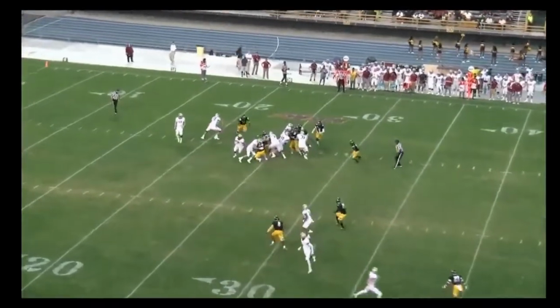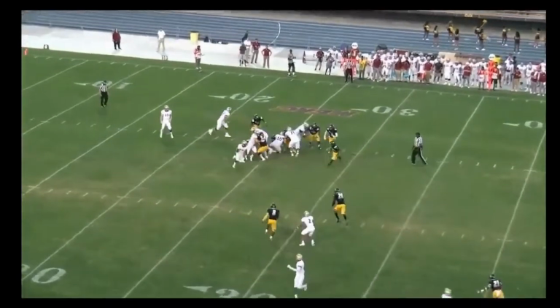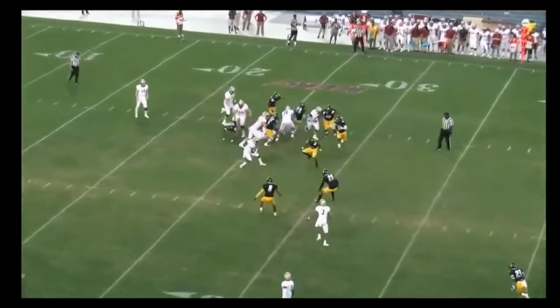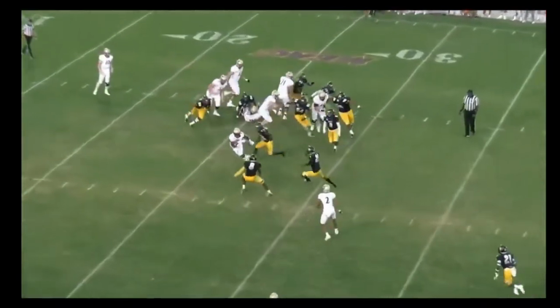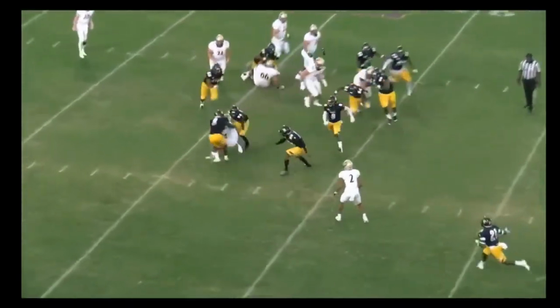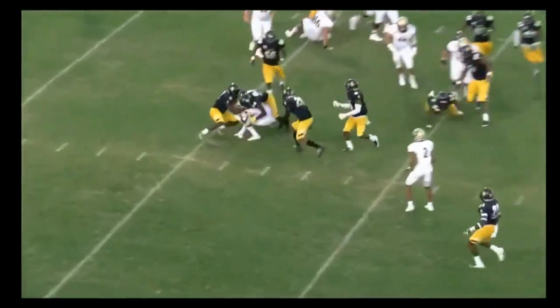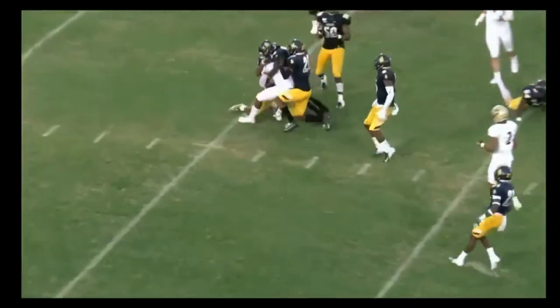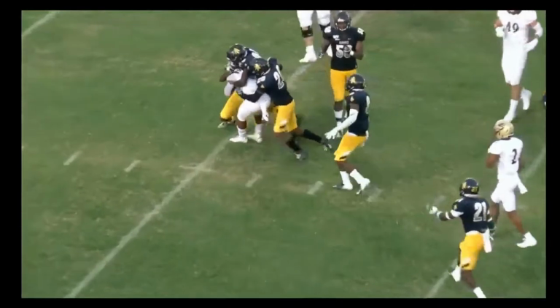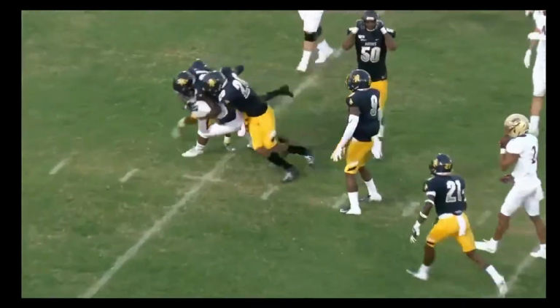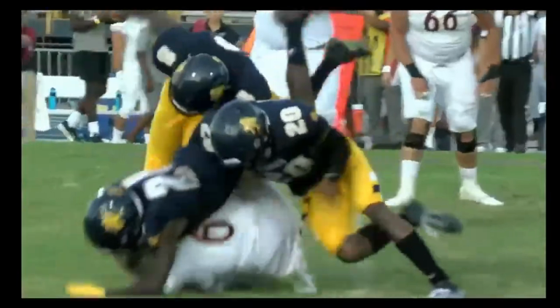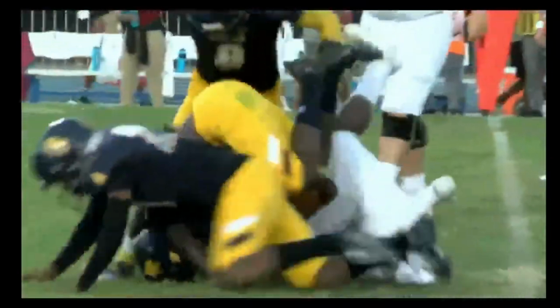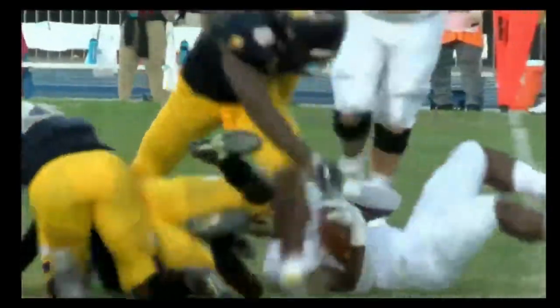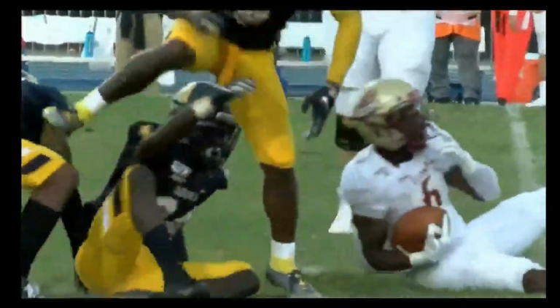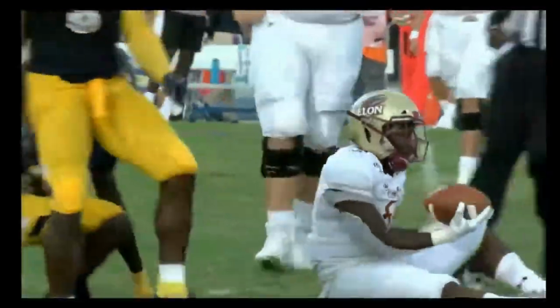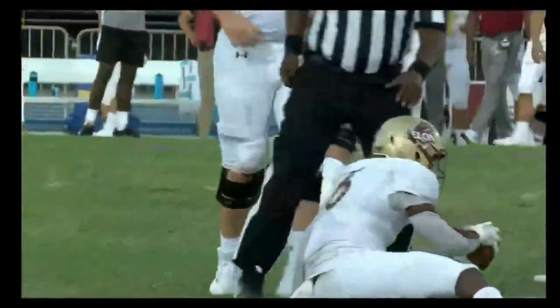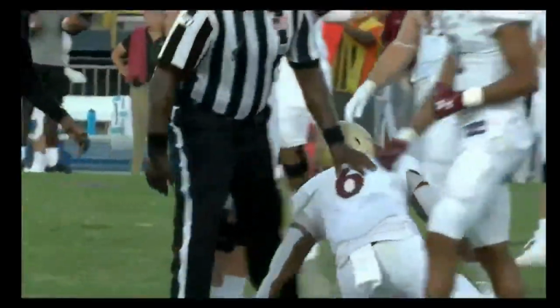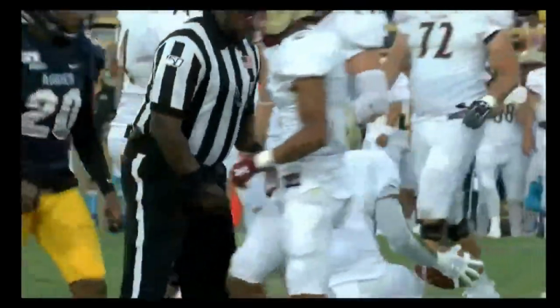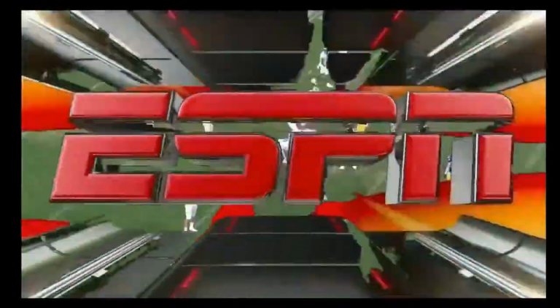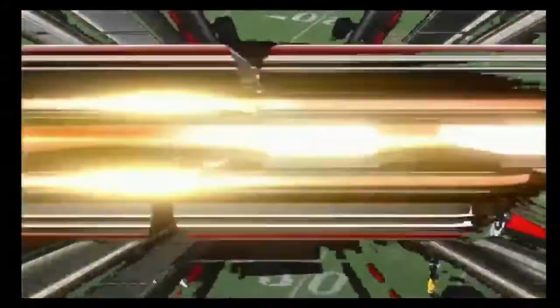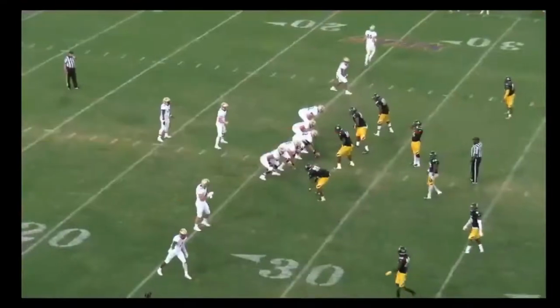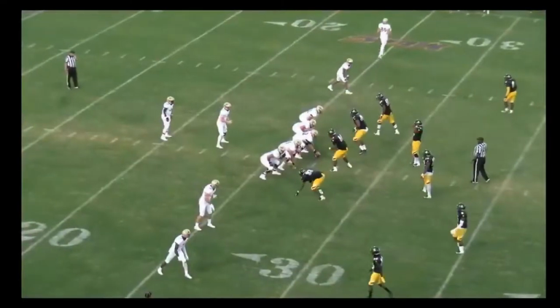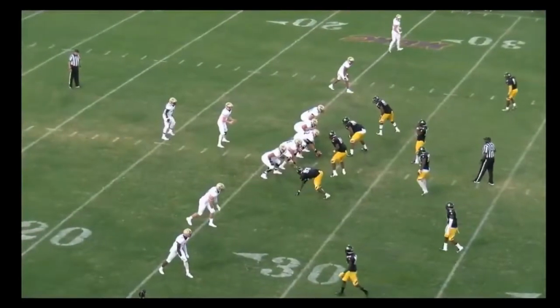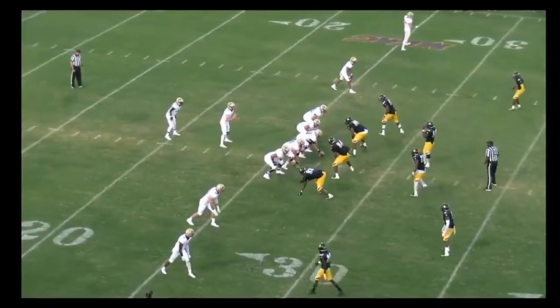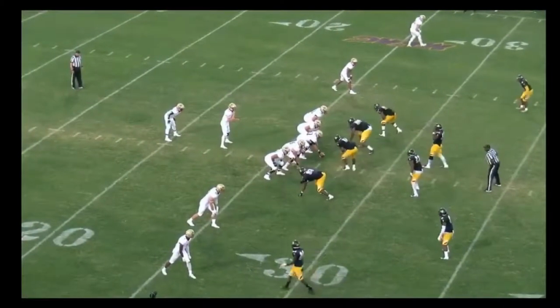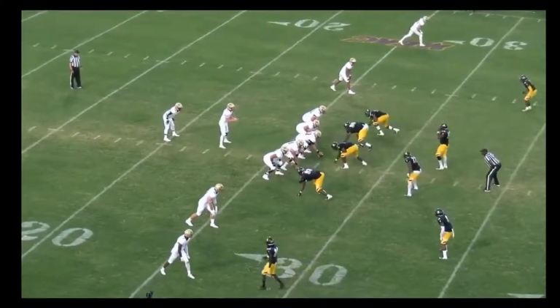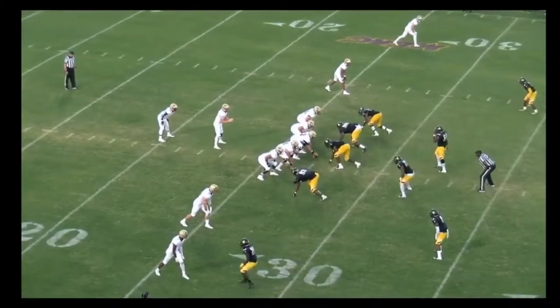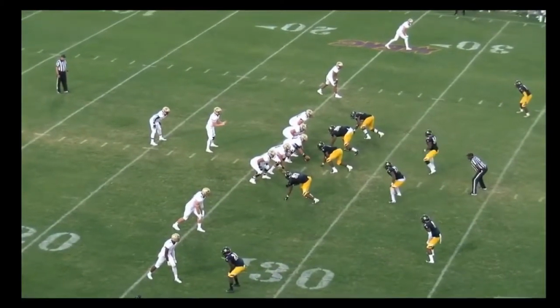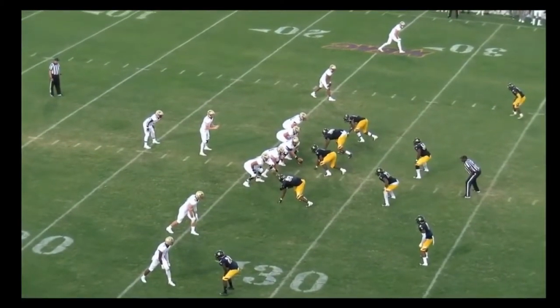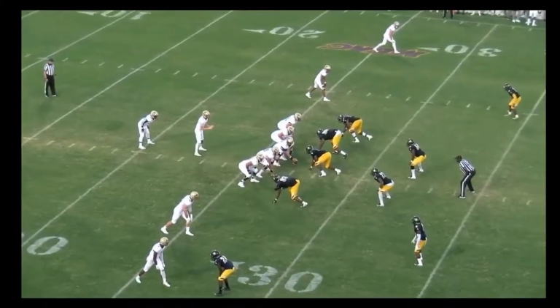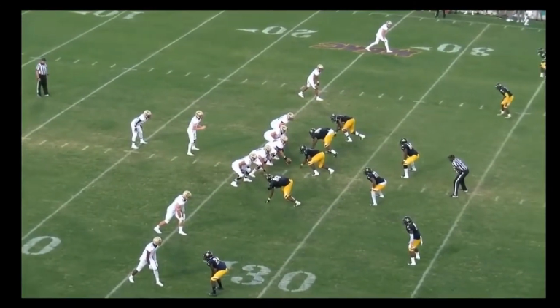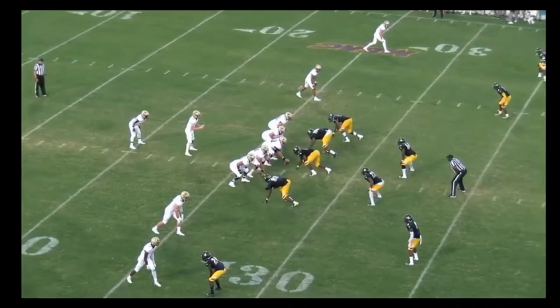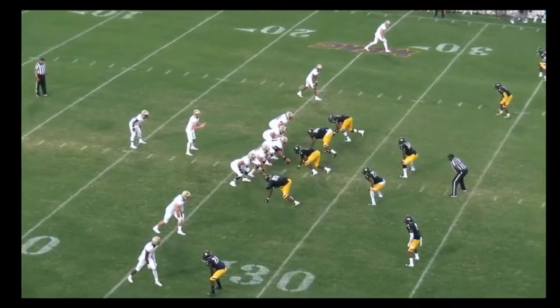Thomas will take the carry on the delayed handoff and he is hit after gaining about a yard and a half. Stuck — he comes up from his quarterback, we've talked about him a couple of times this afternoon — comes up and makes the initial hit. Second and eight.